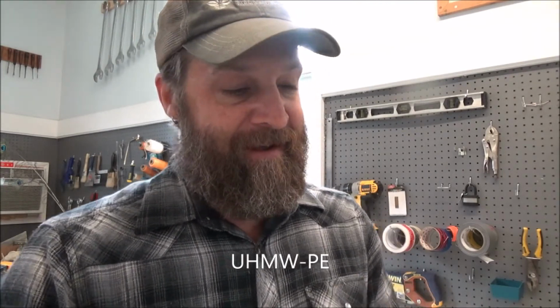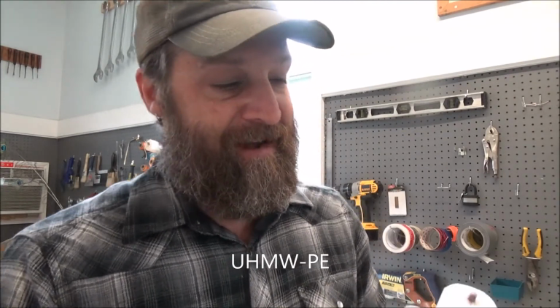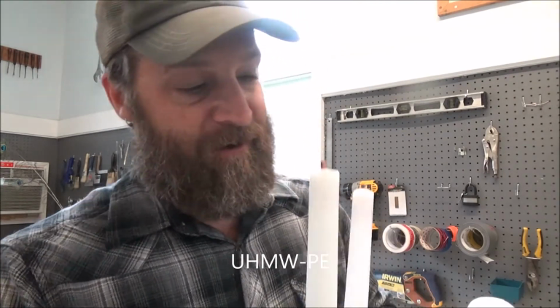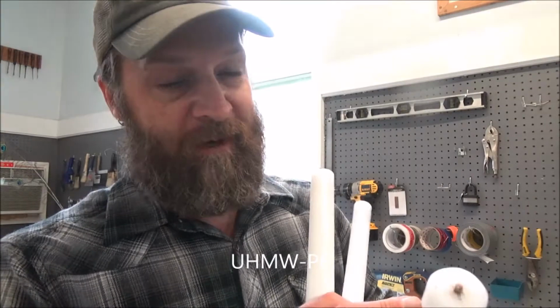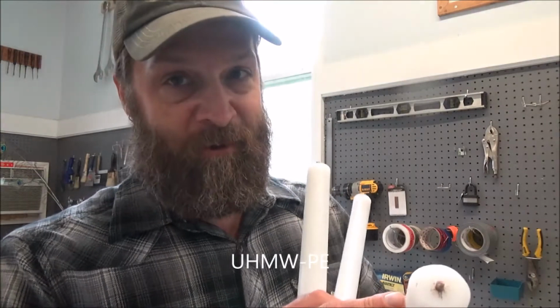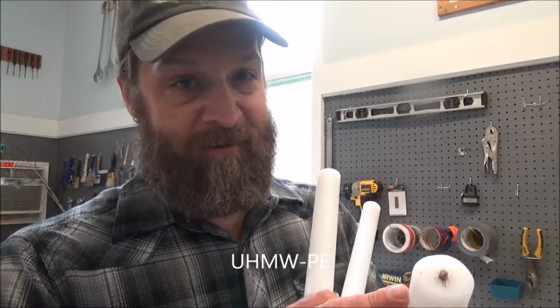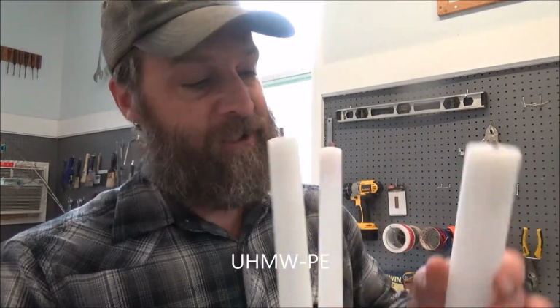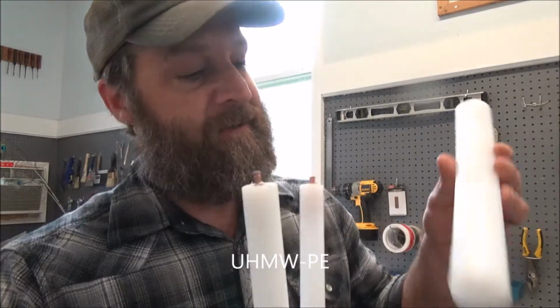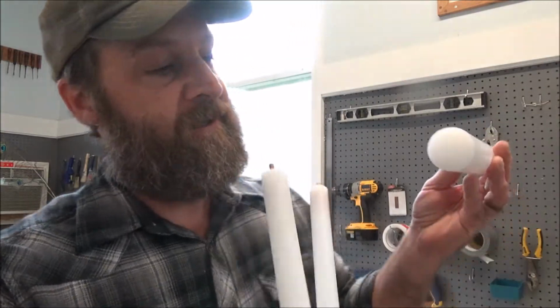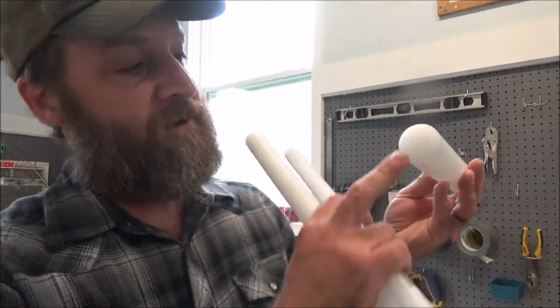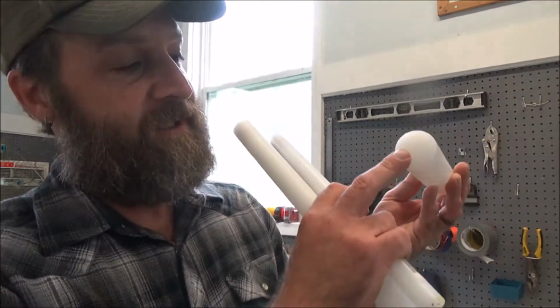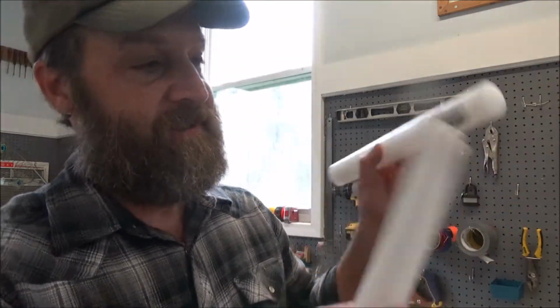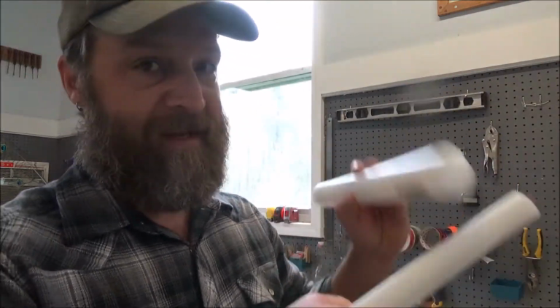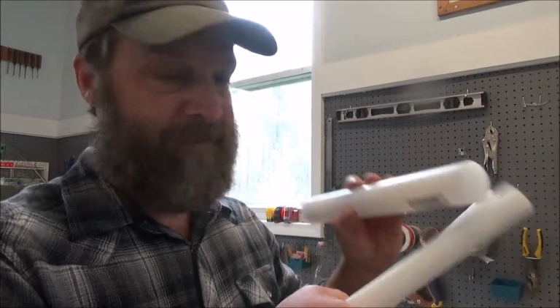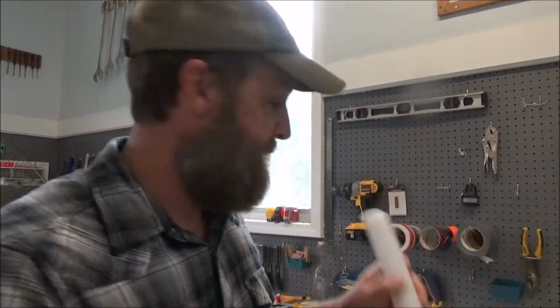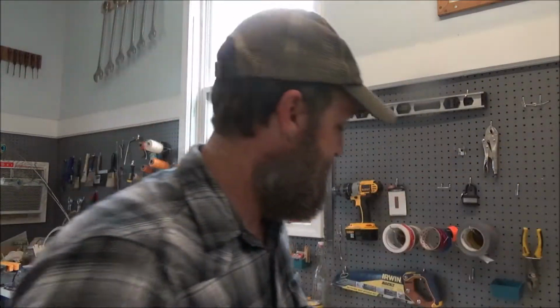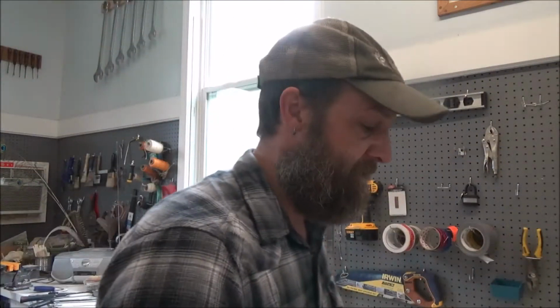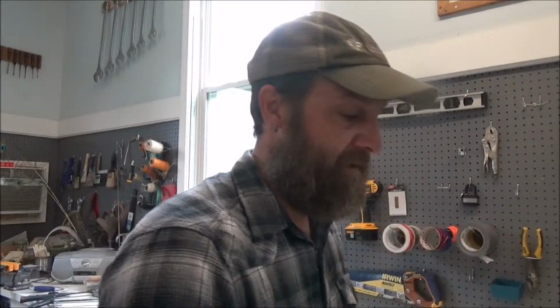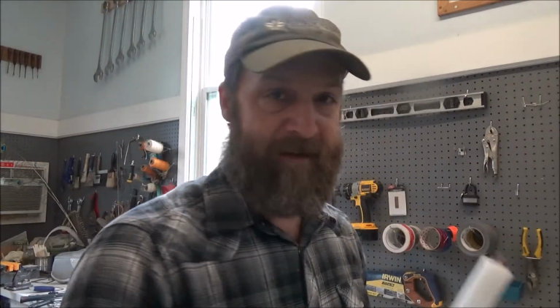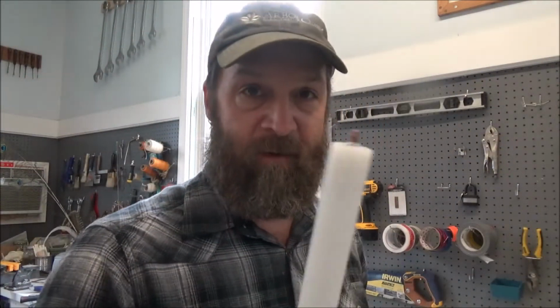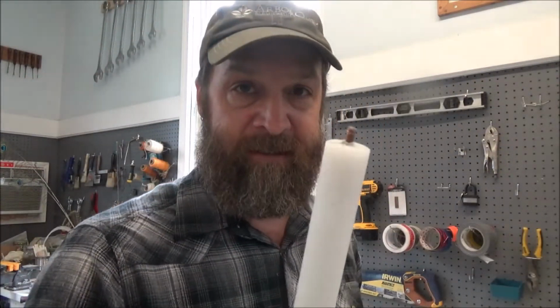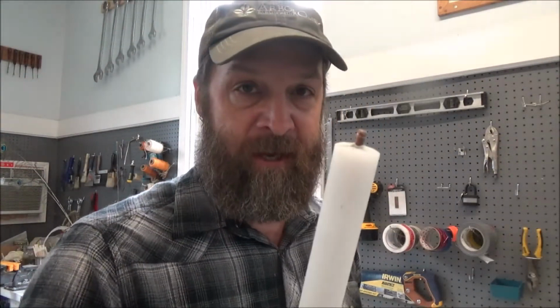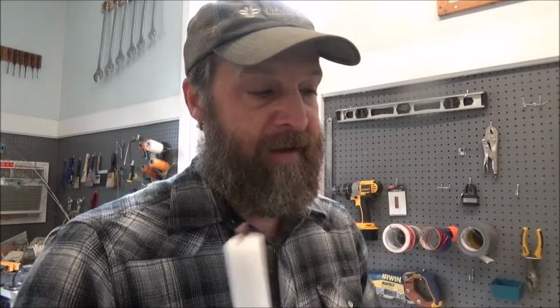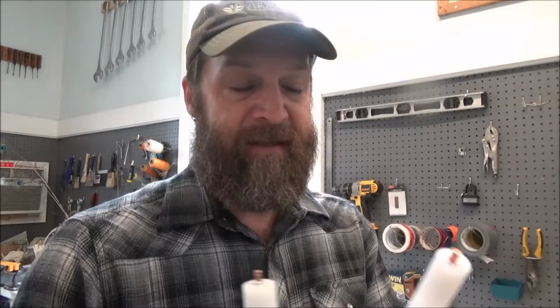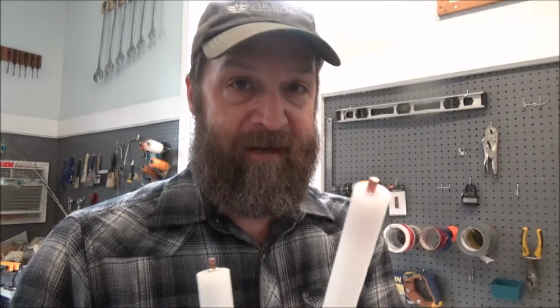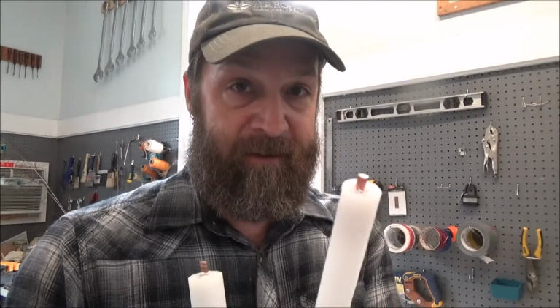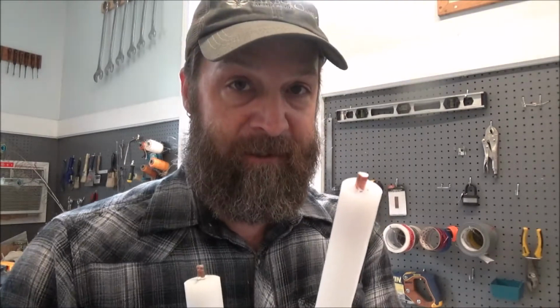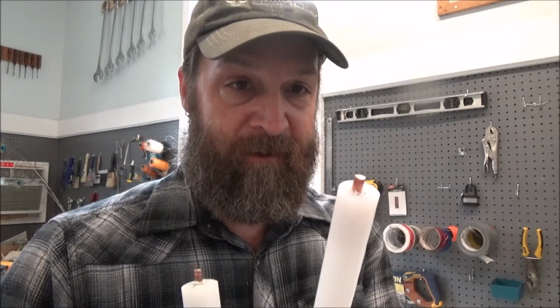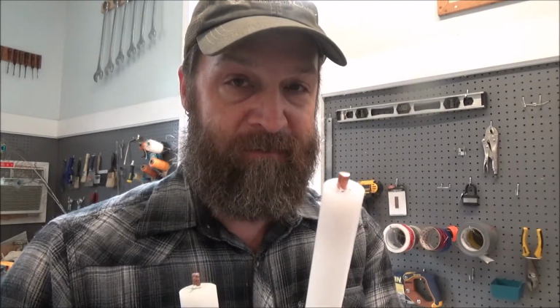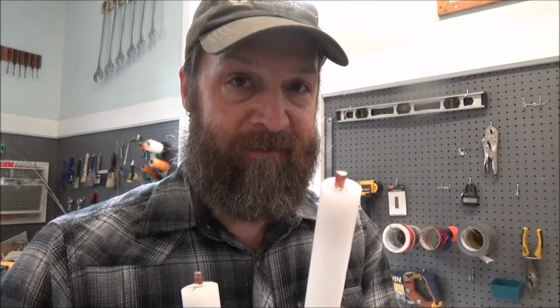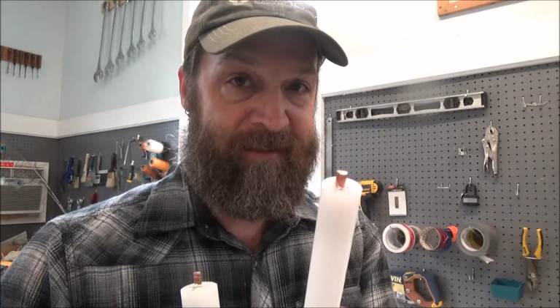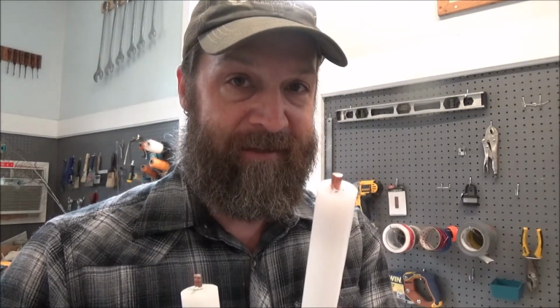I've got a one and a quarter inch — this can also be used as a mallet. I've got the one inch, and then I've got a little three quarter inch for the finer details.